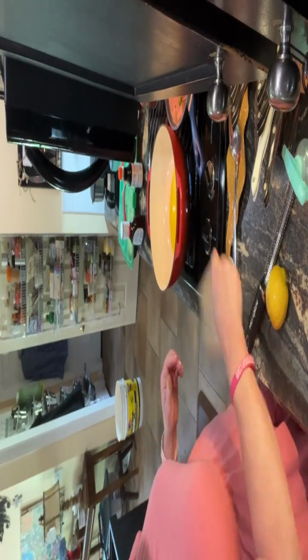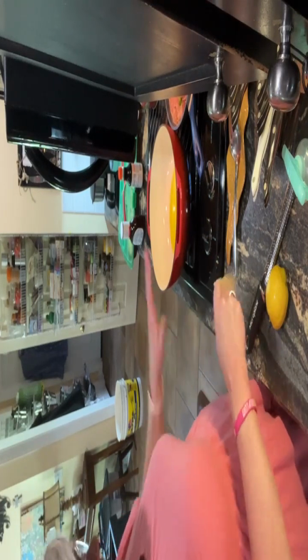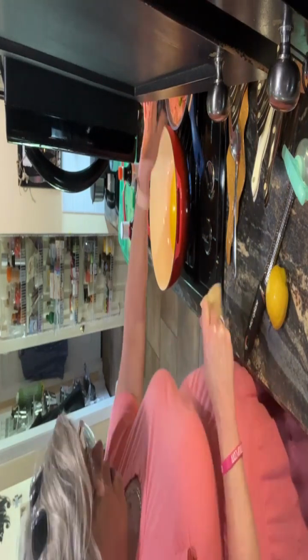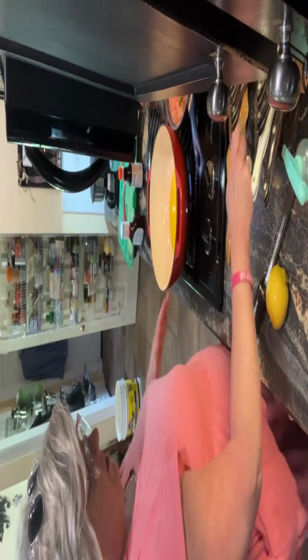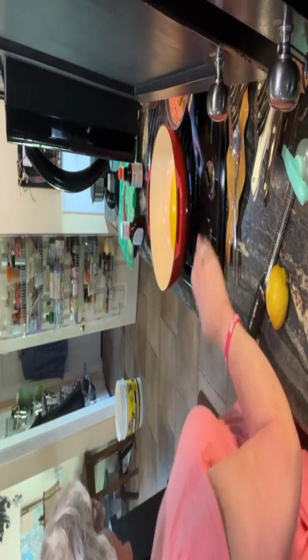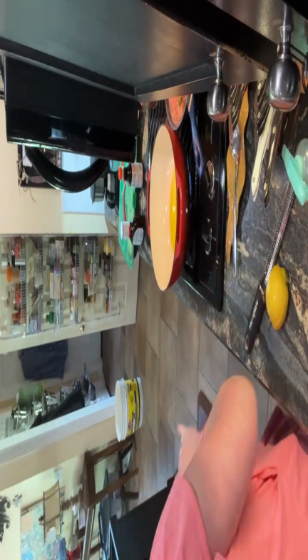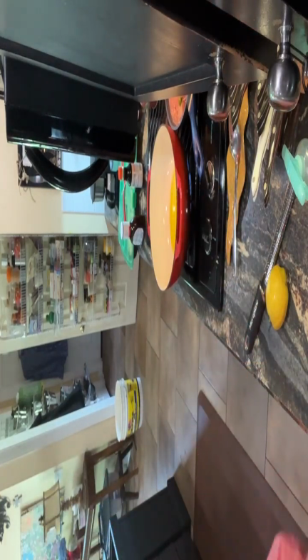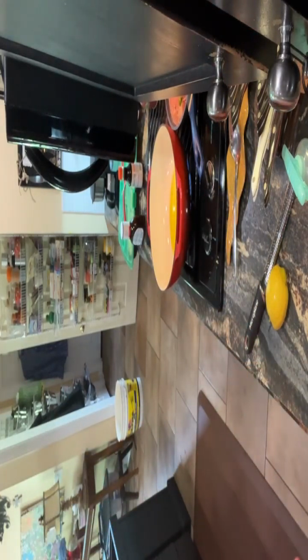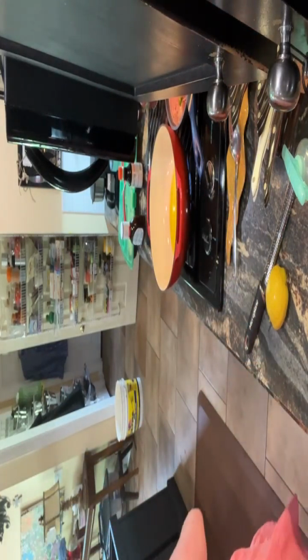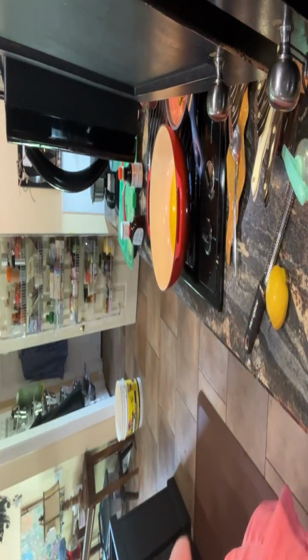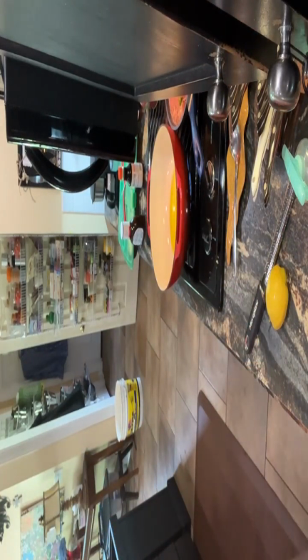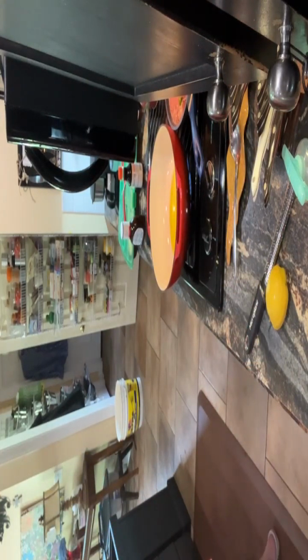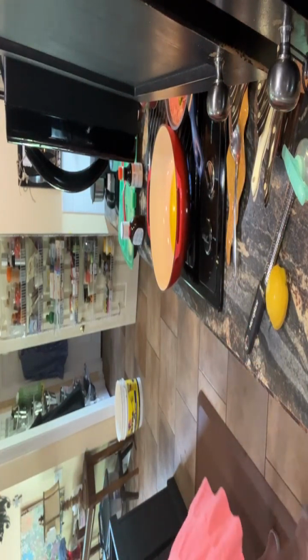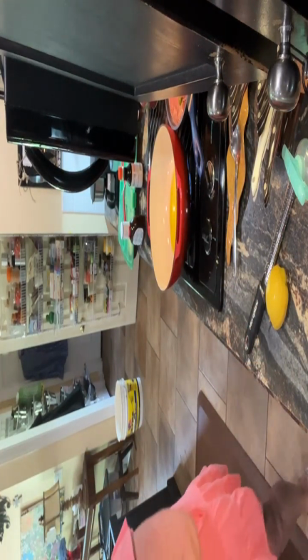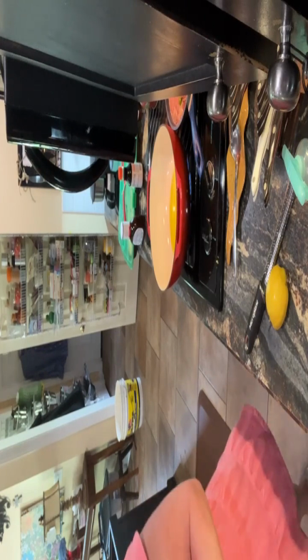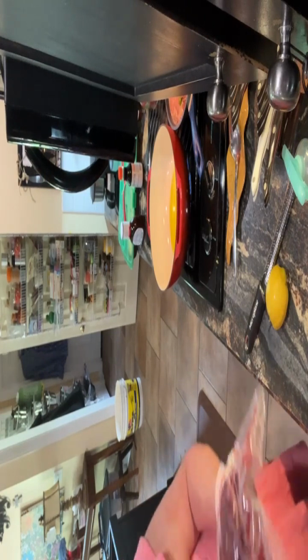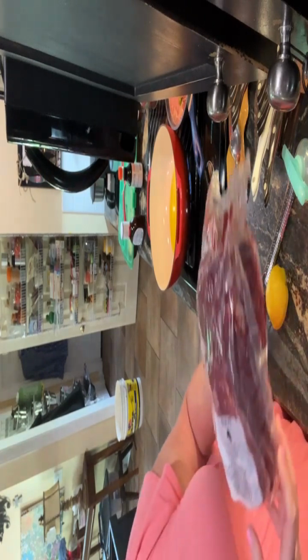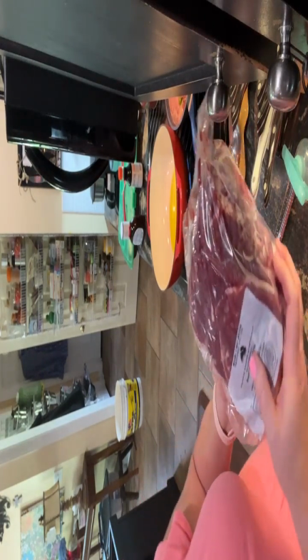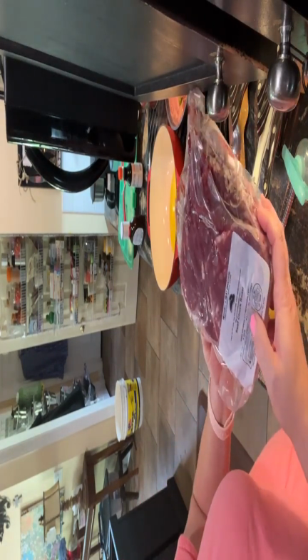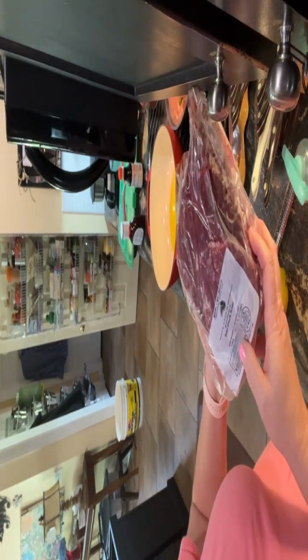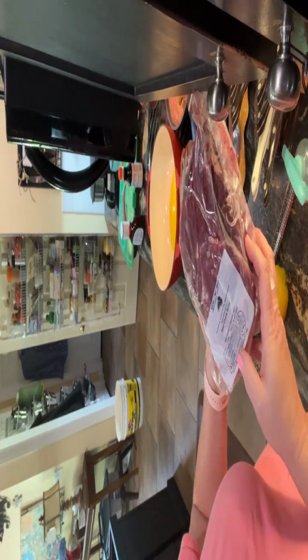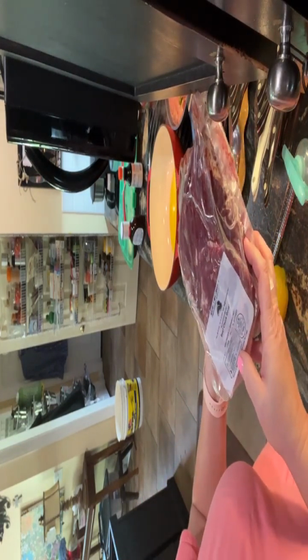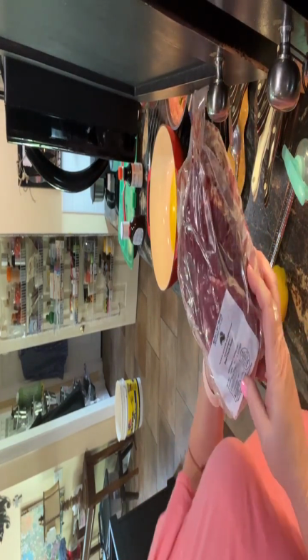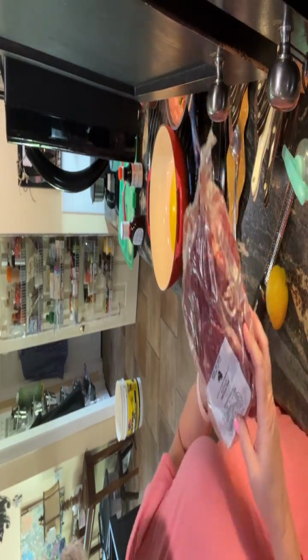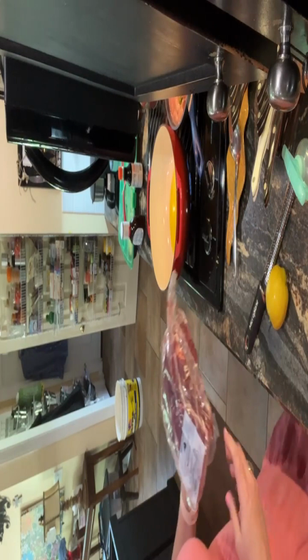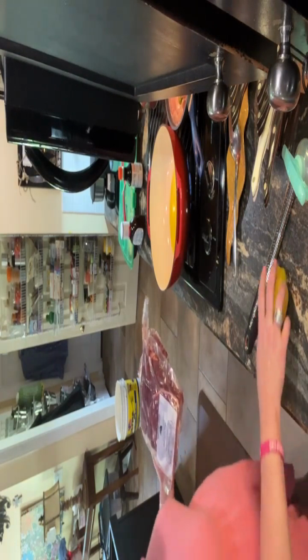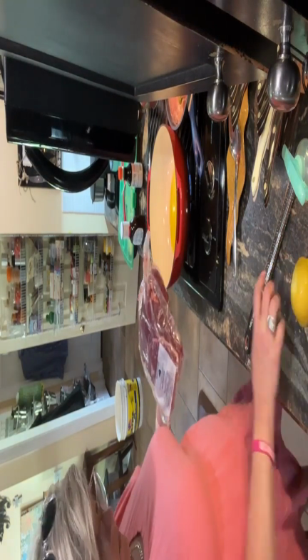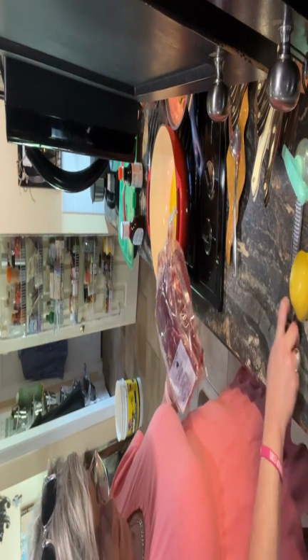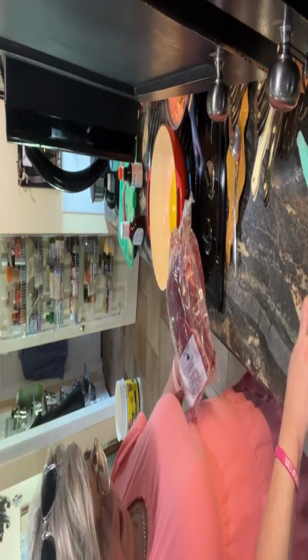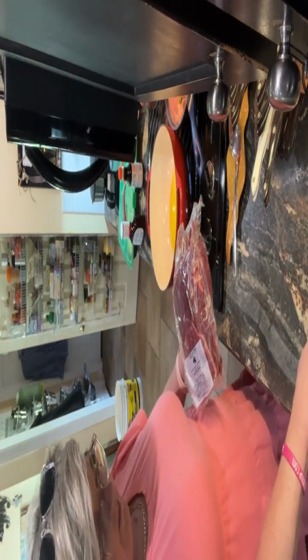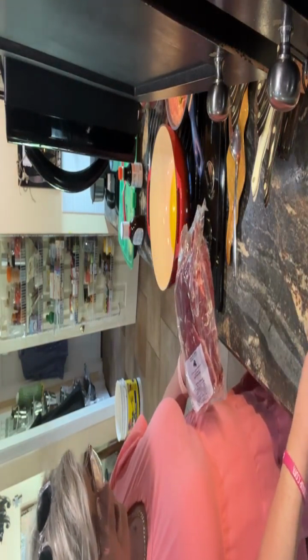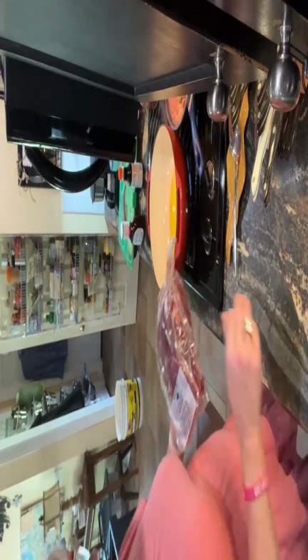I've got rhubarb and lime jam going on the back burner. I have a beef chuck roast — it is 3.3 pounds — and this is what I'm gonna do with it. Let me clear myself a space here.